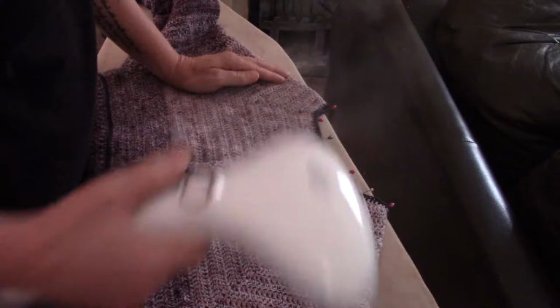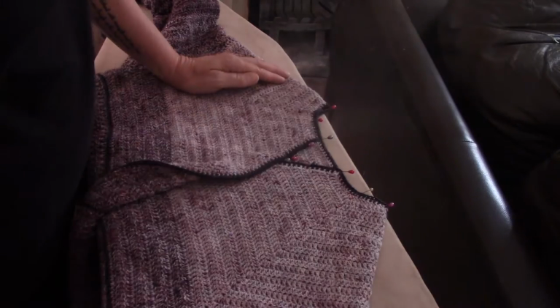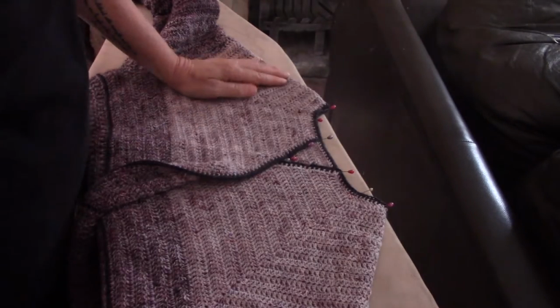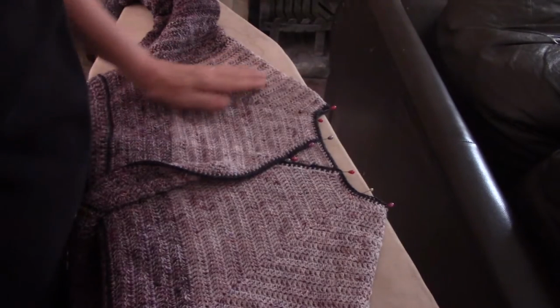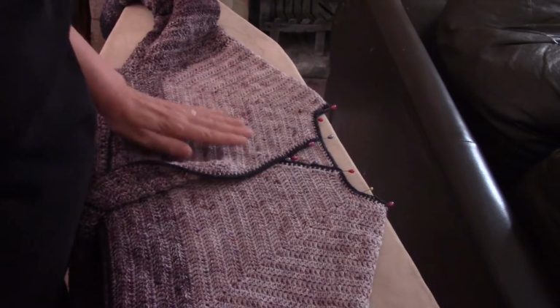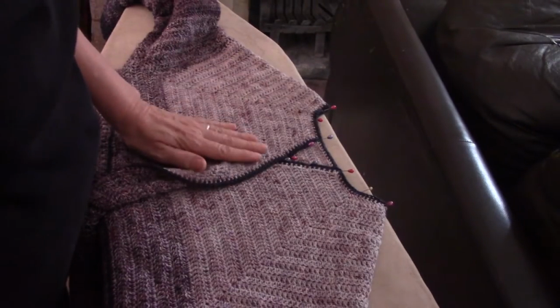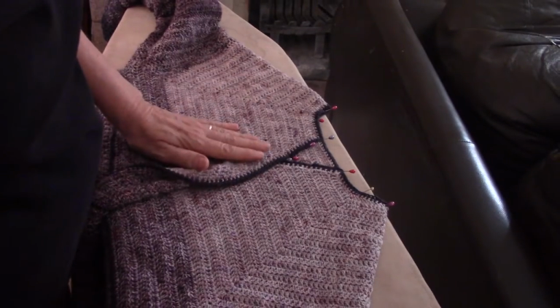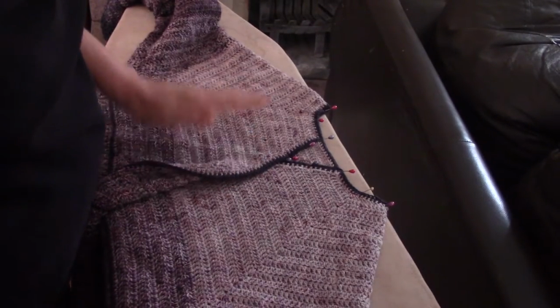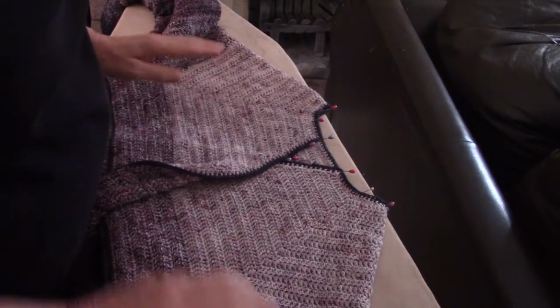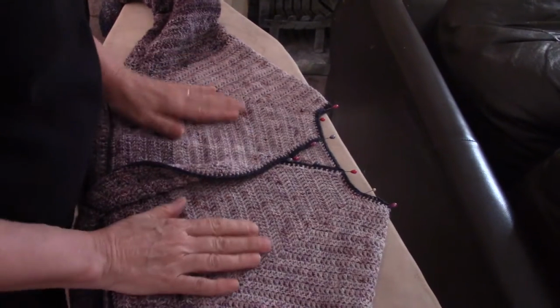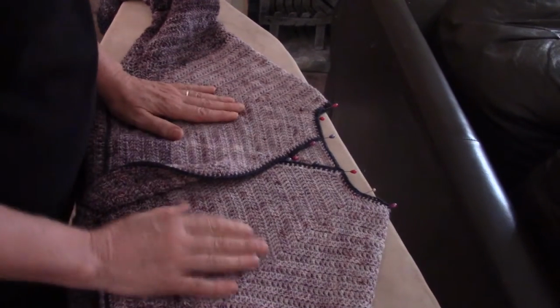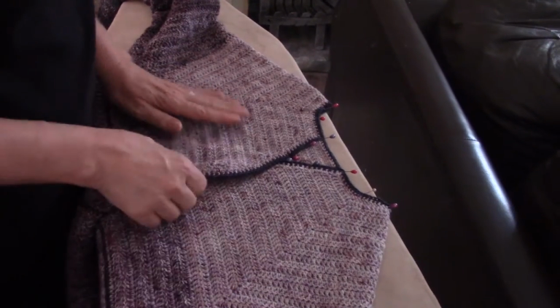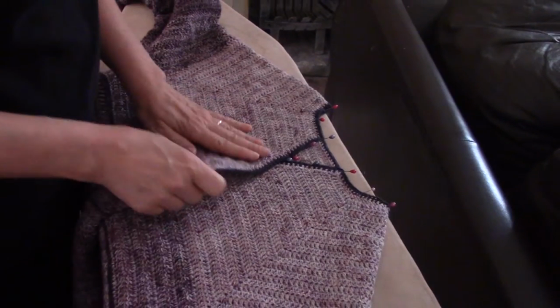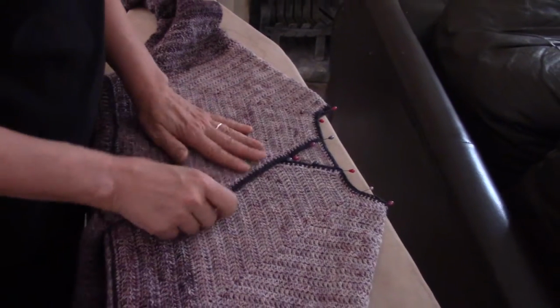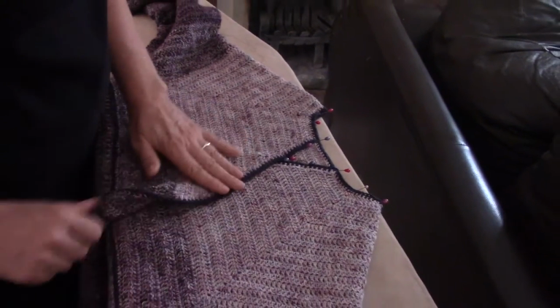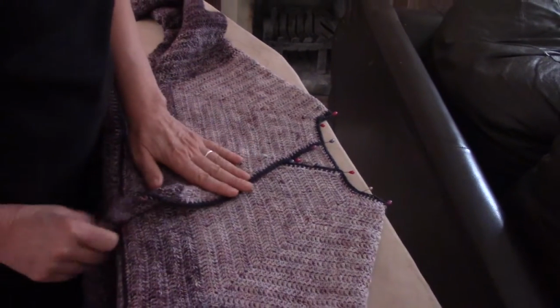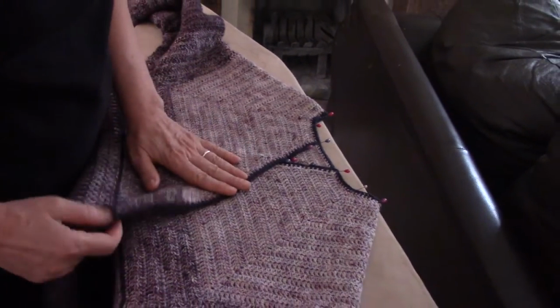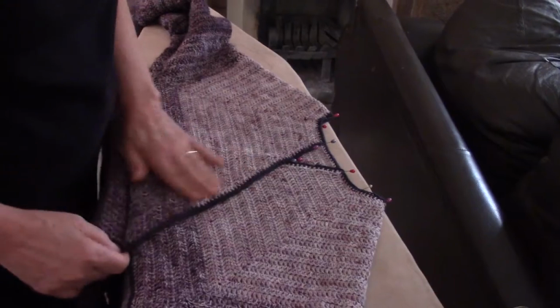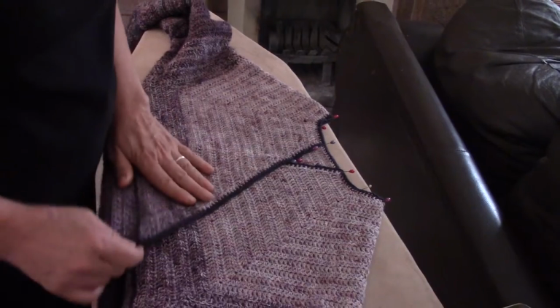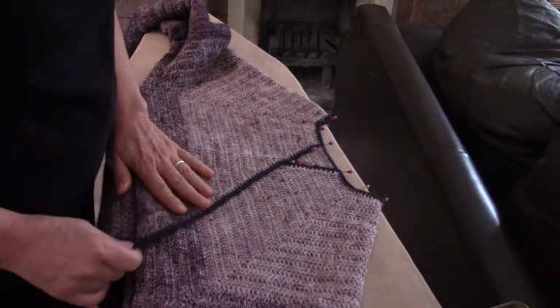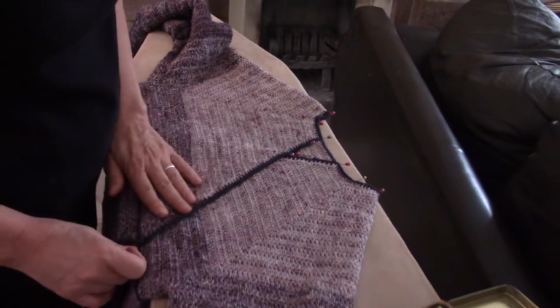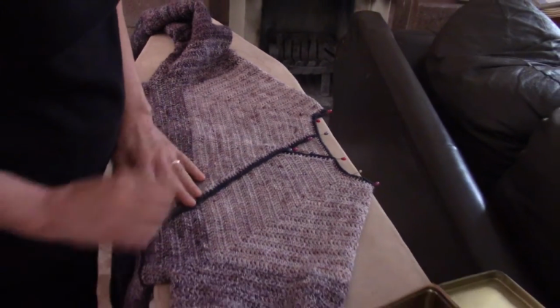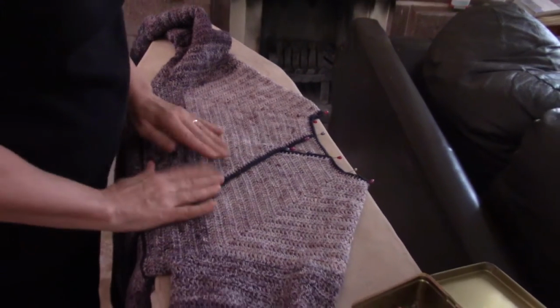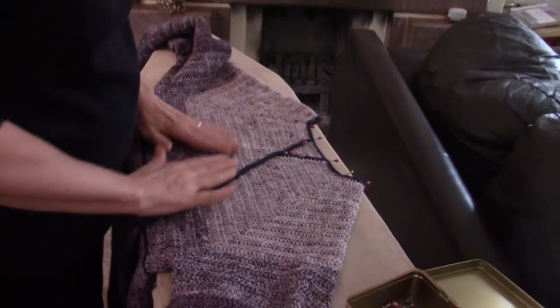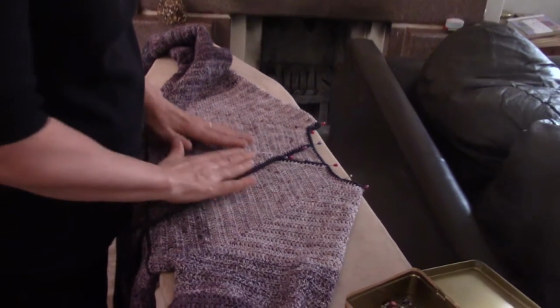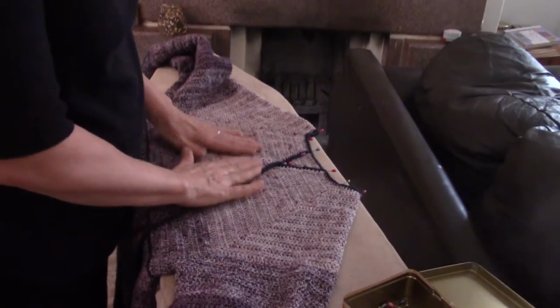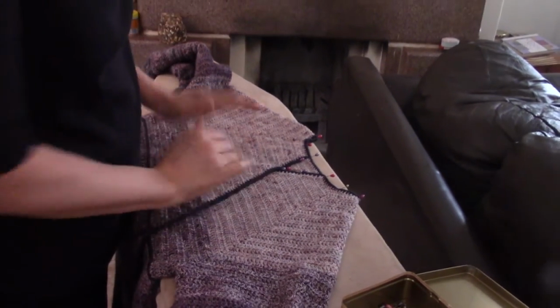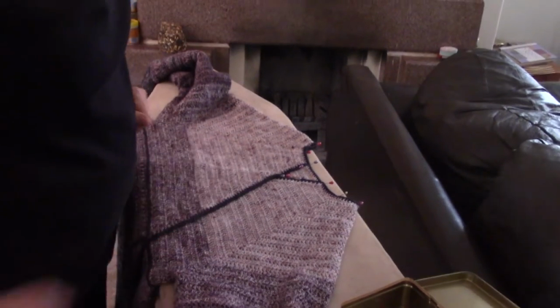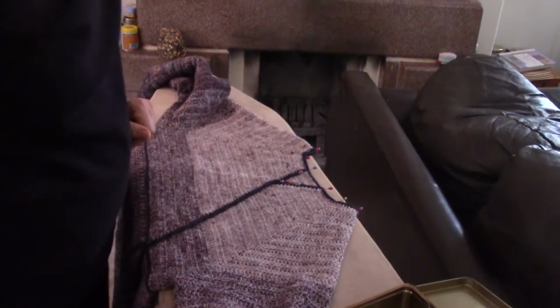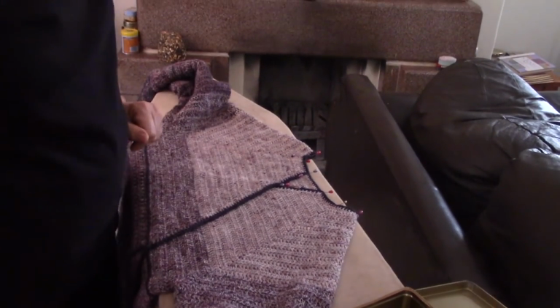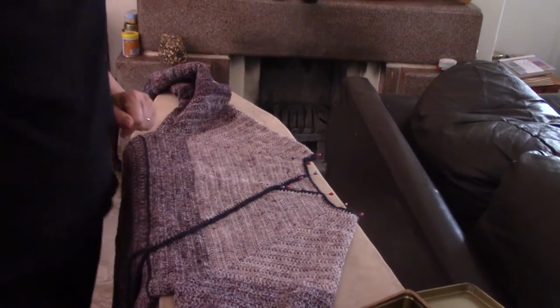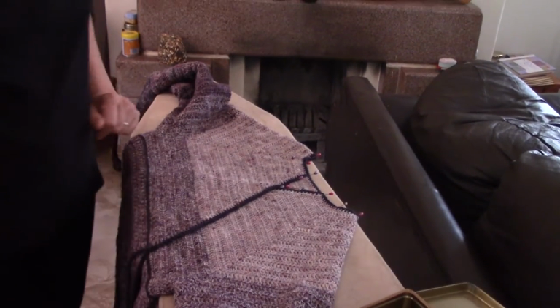You will also see that I don't necessarily put the steamer right onto the wool and press it down. It's hovering very, very close to the item. Now I'm going to leave it to cool down and dry completely and then come back and show you what it looks like when we take it off.